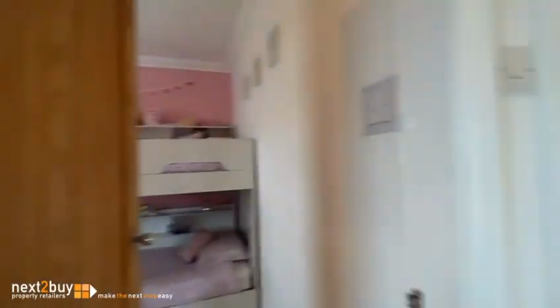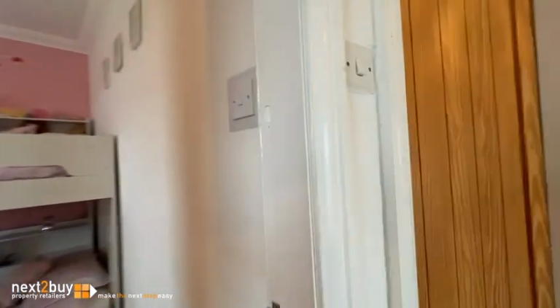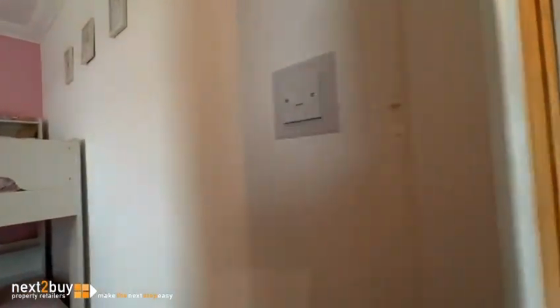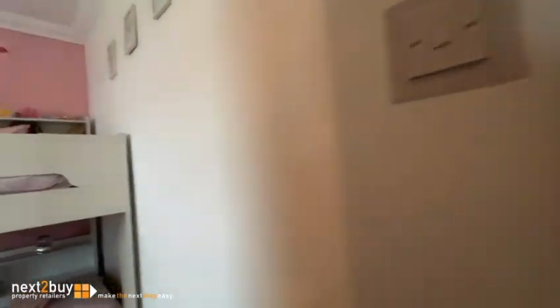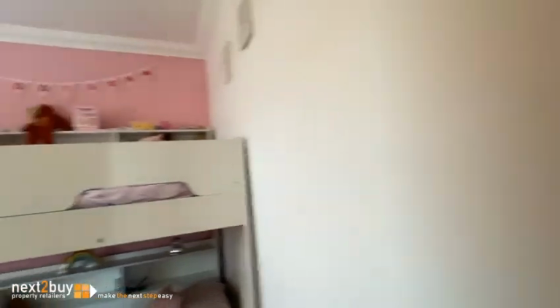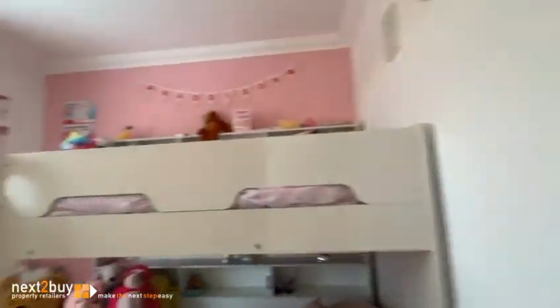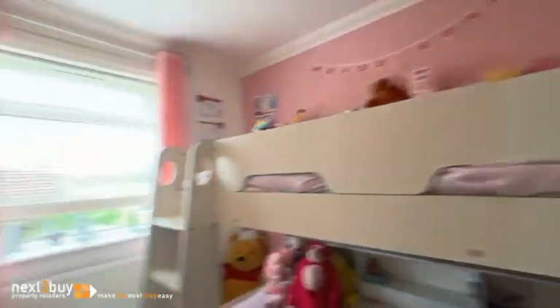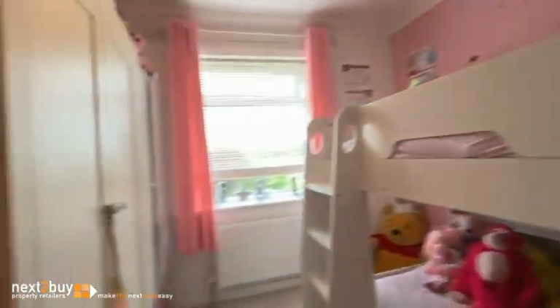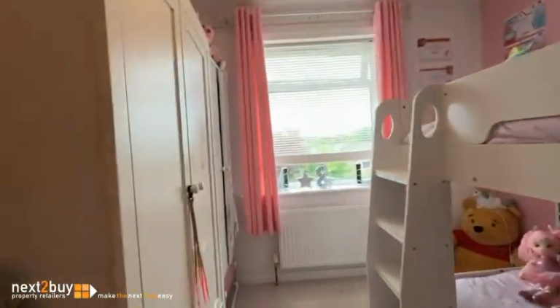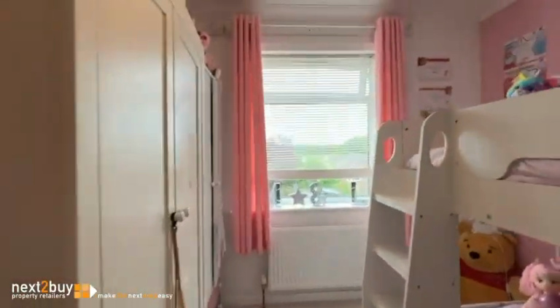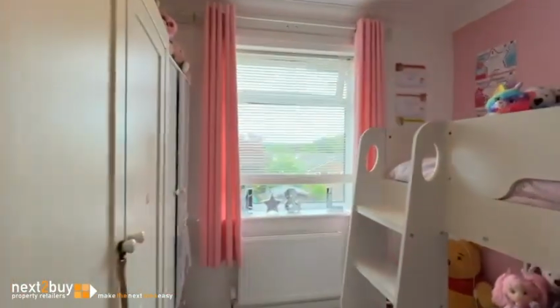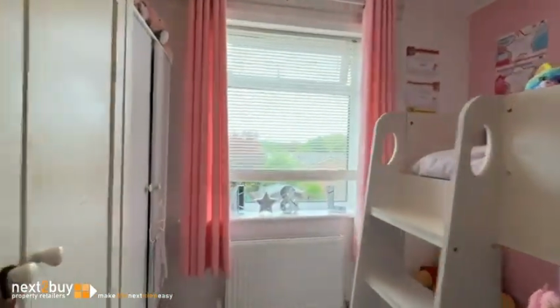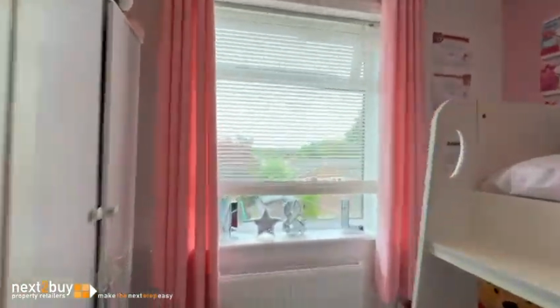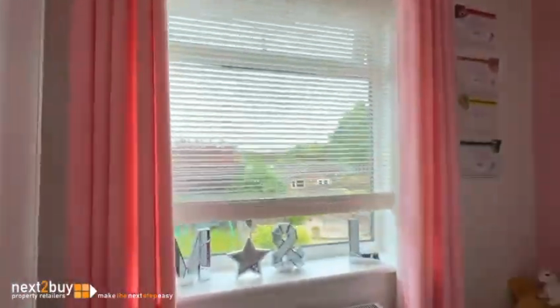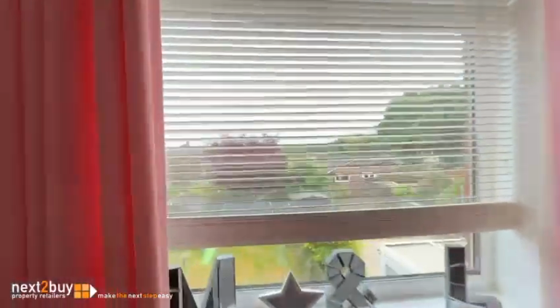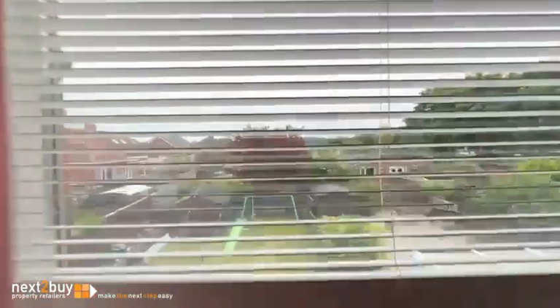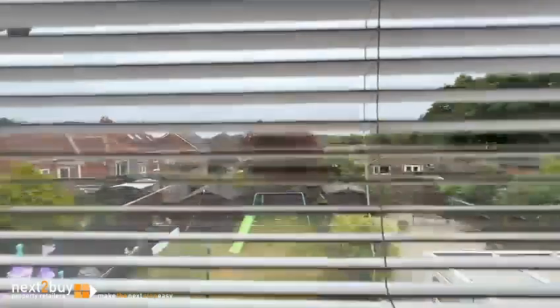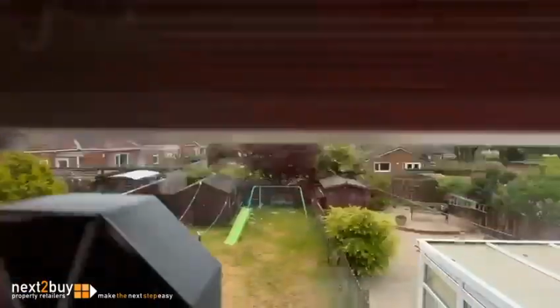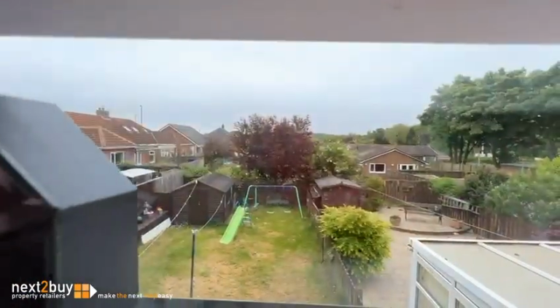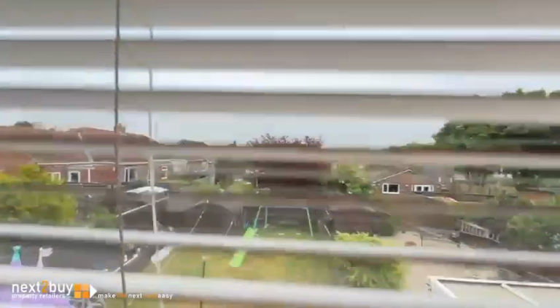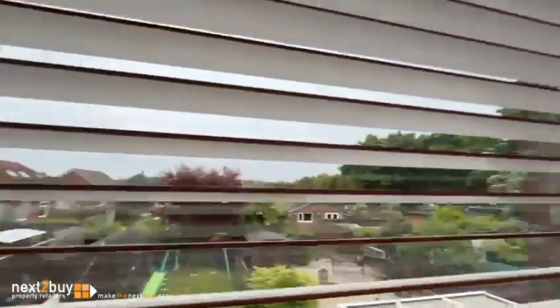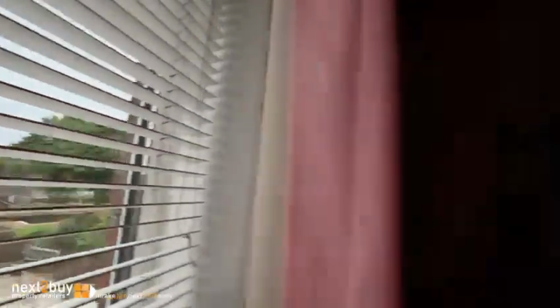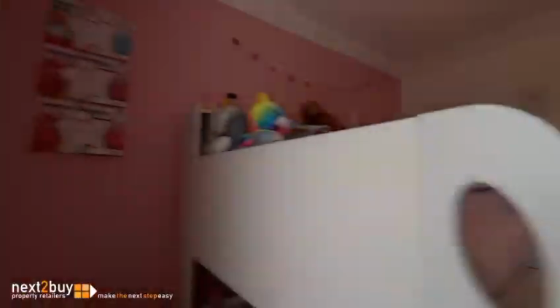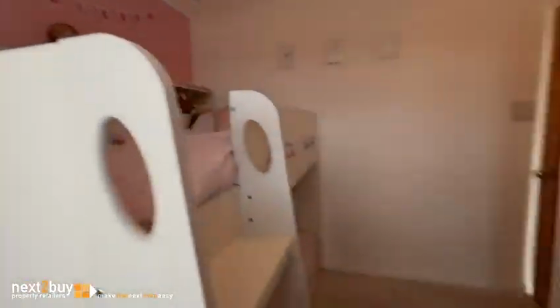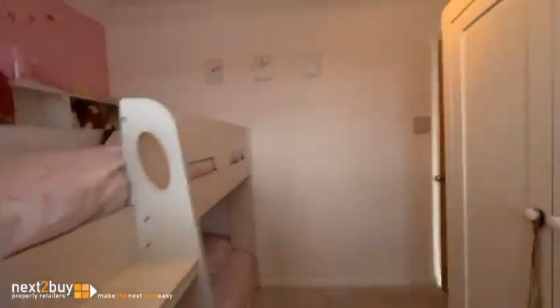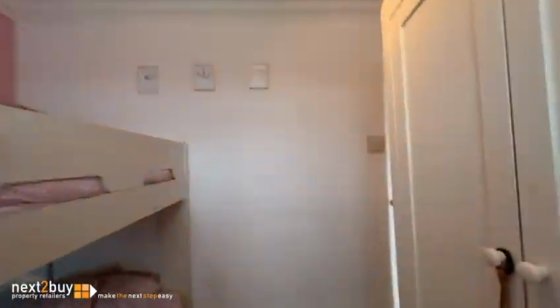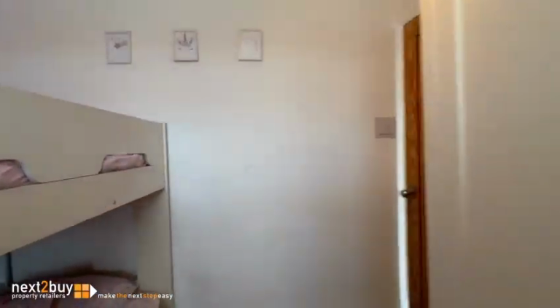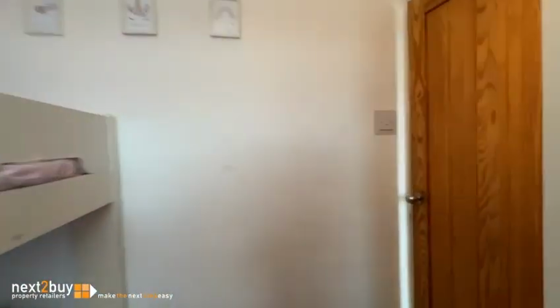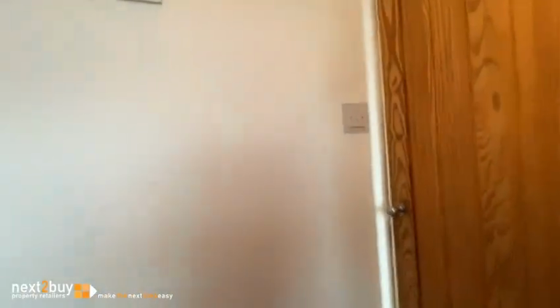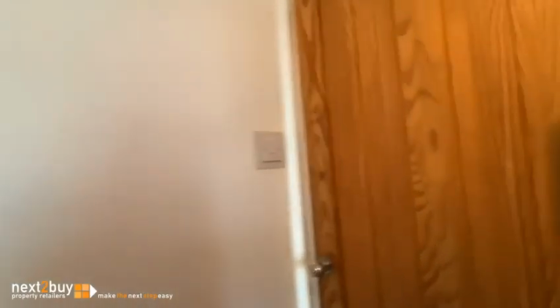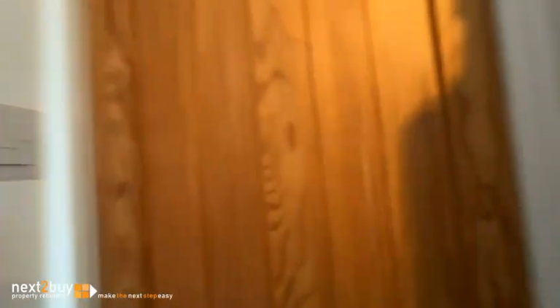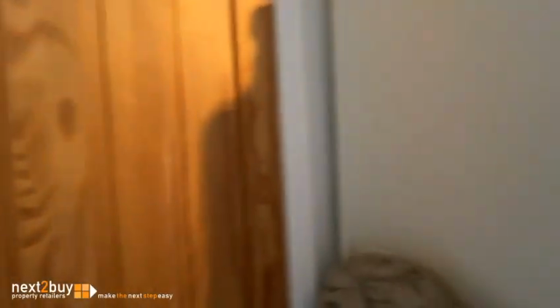And we're going to go into bedroom number two, which lies to the rear of the property. As you can see, it's a nice family home.